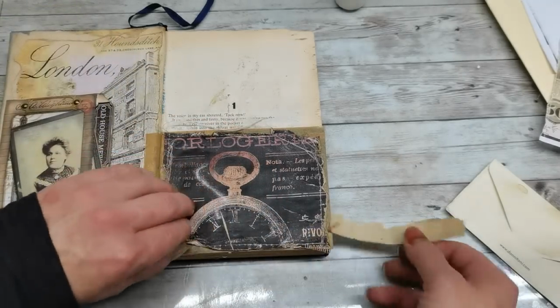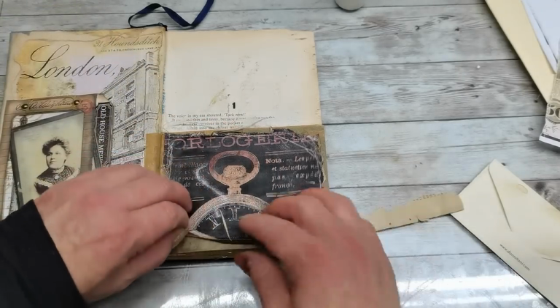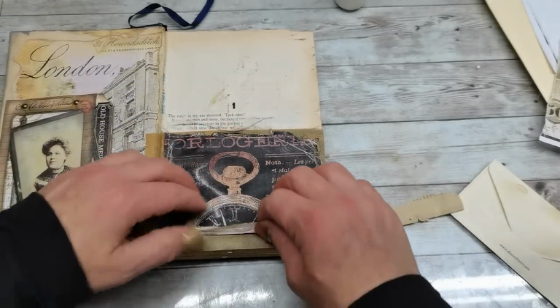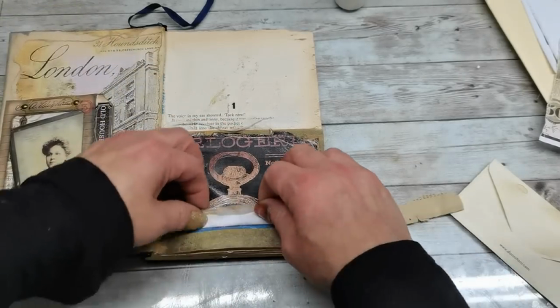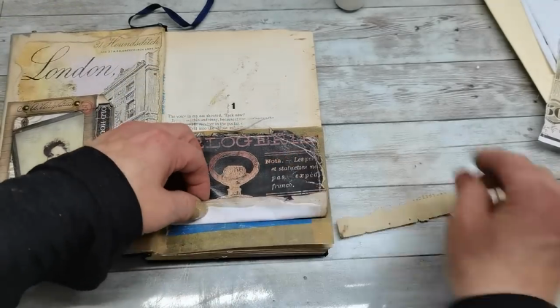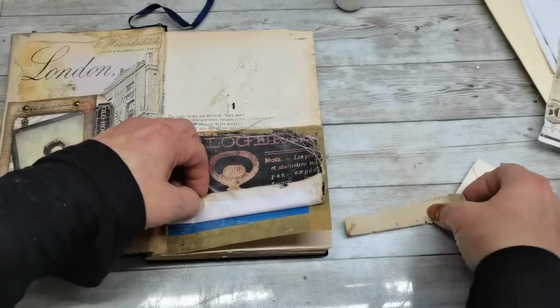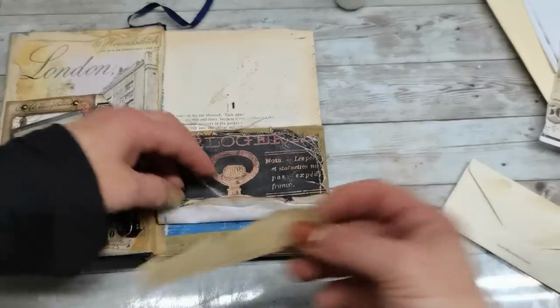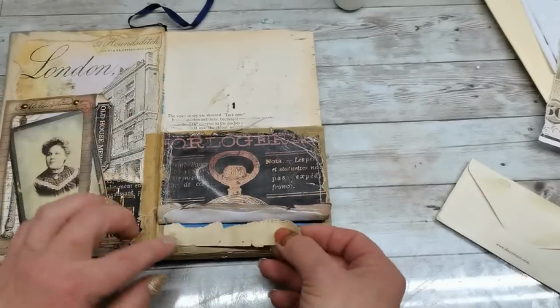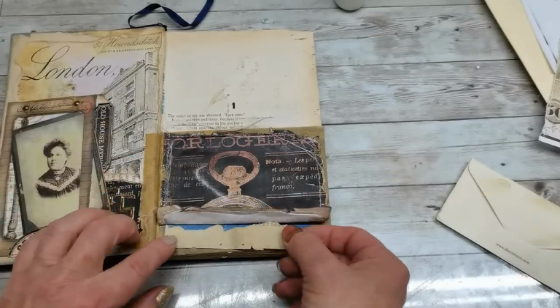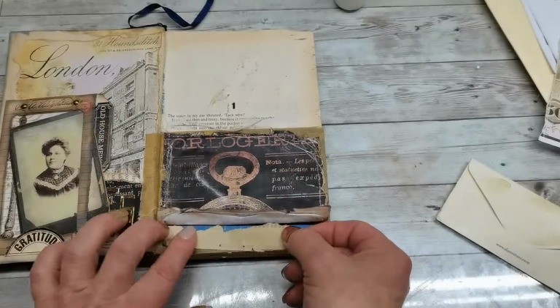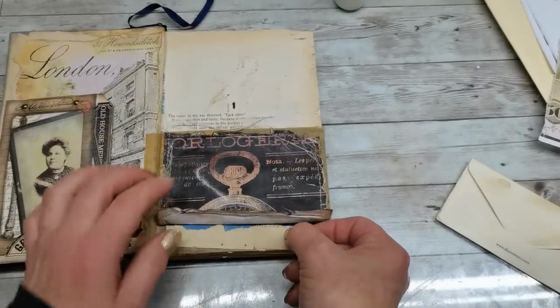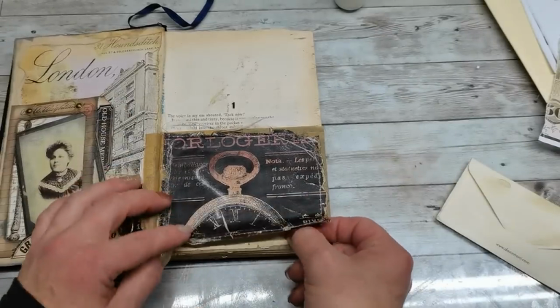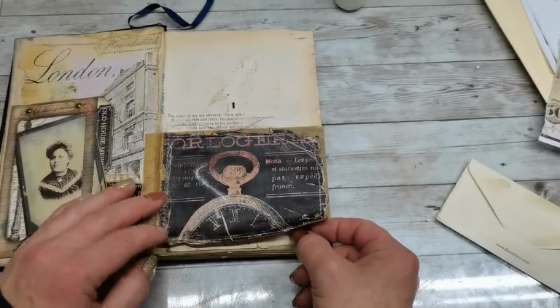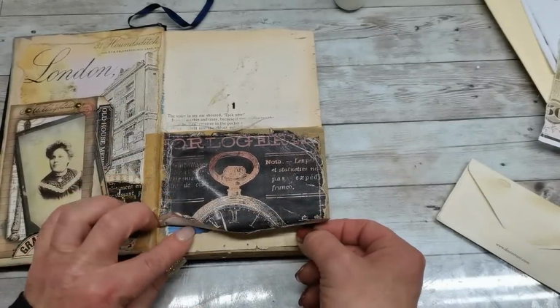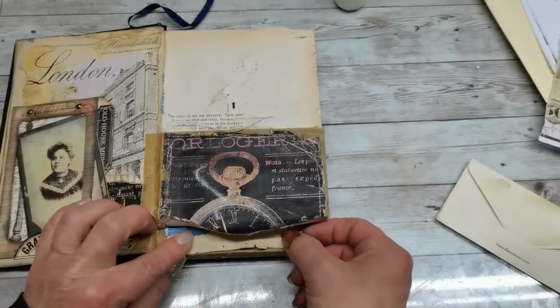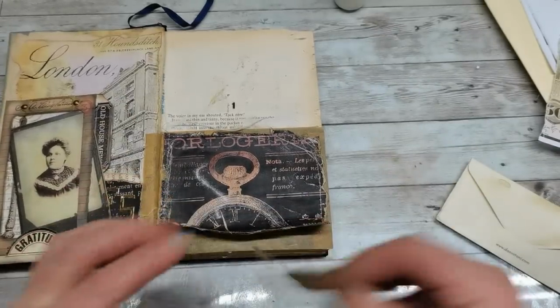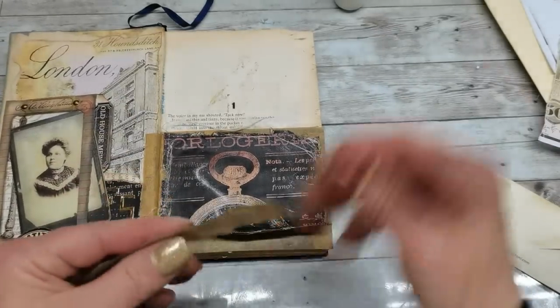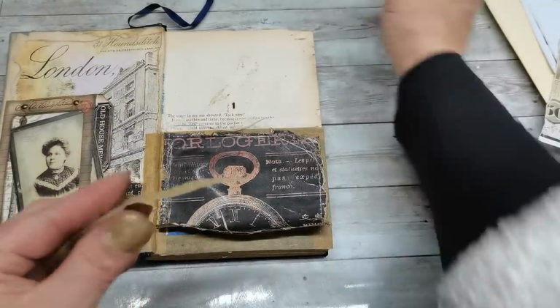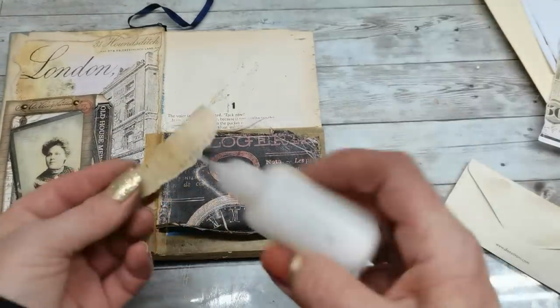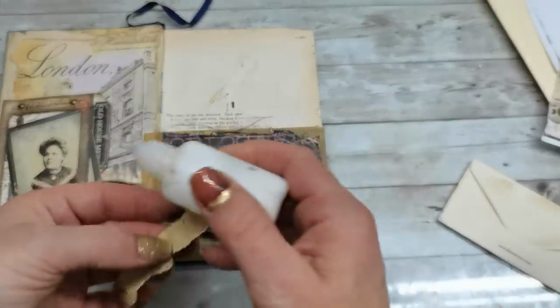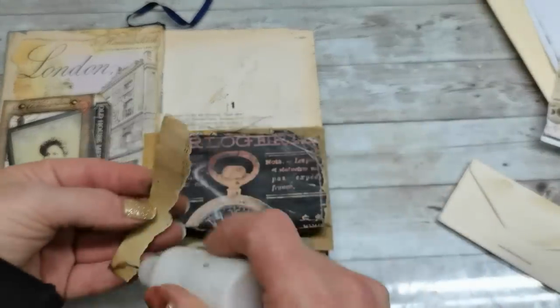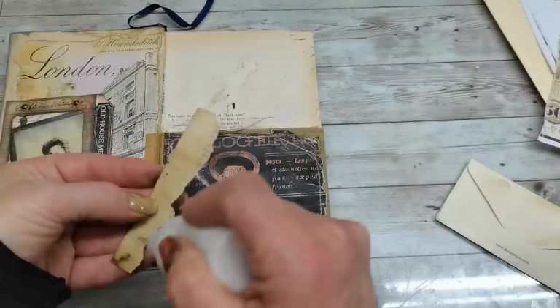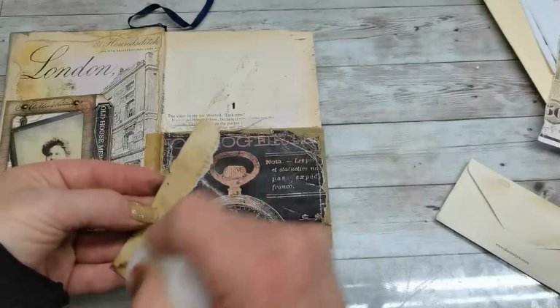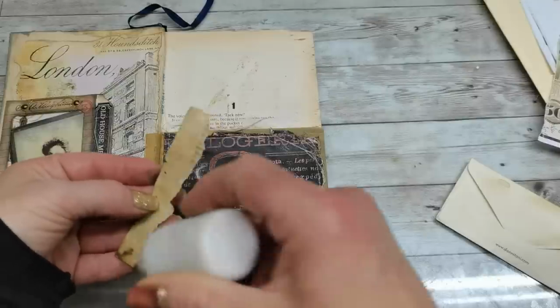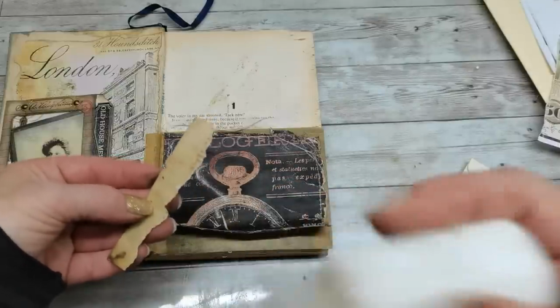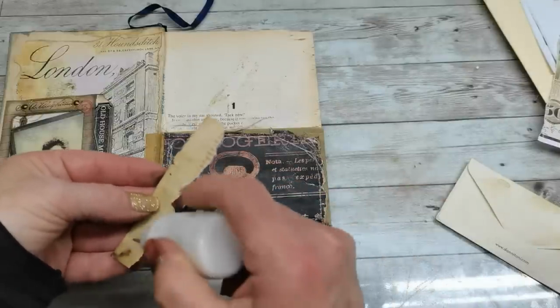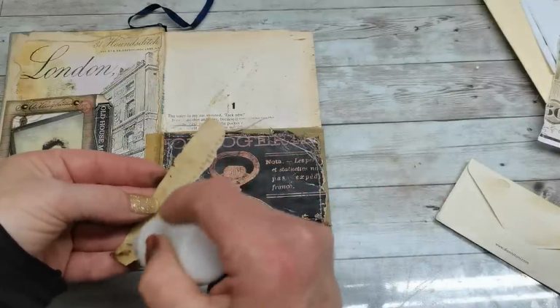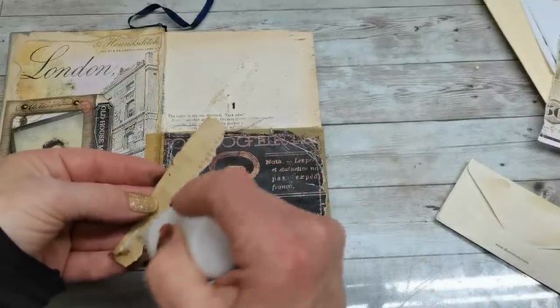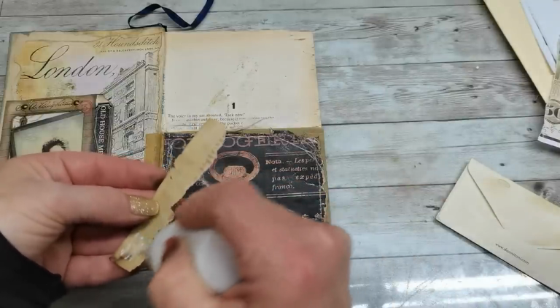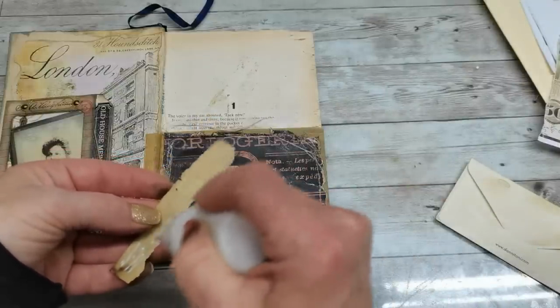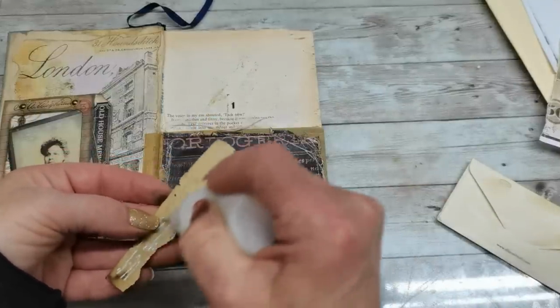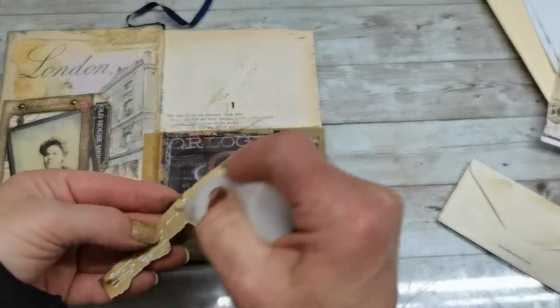I'm gonna lift it up a little bit, add the glue, and glue a piece of book page around all of that. I'll see how it looks here on the bottom.